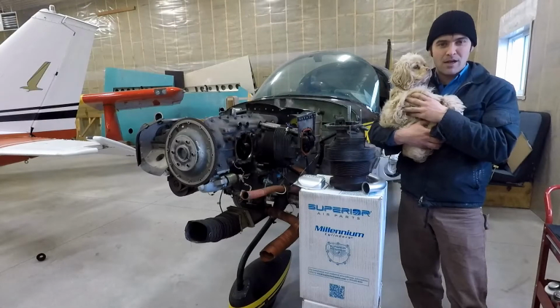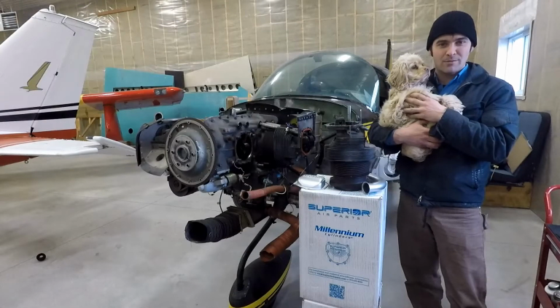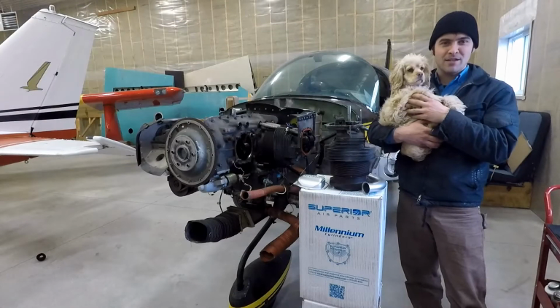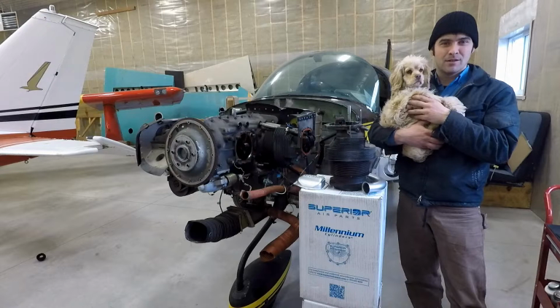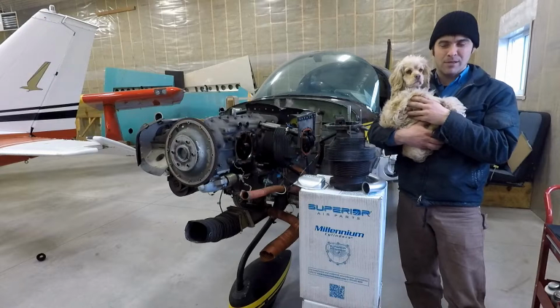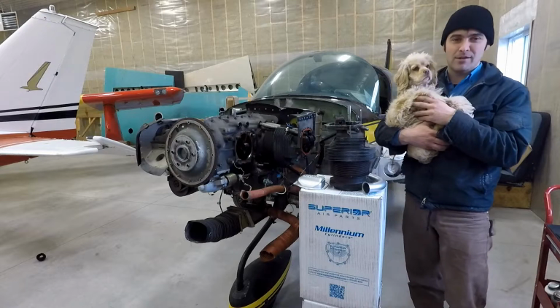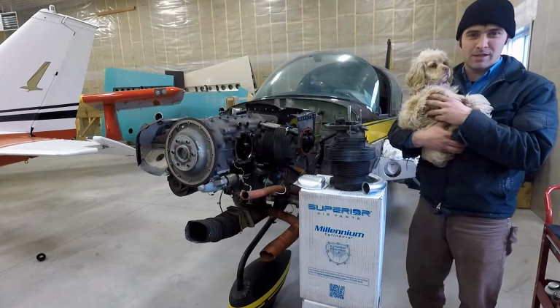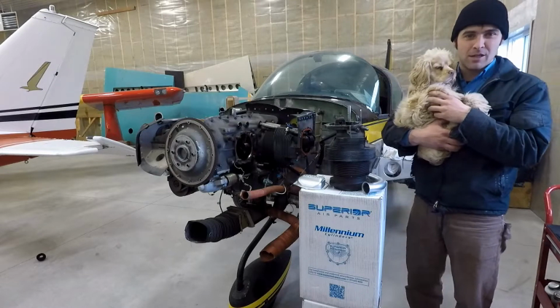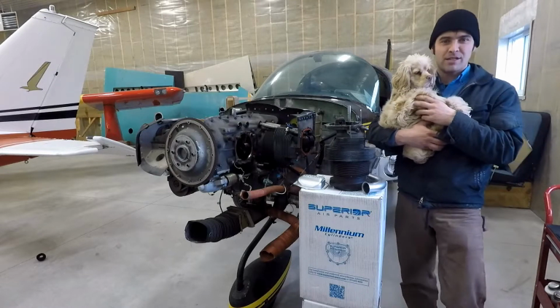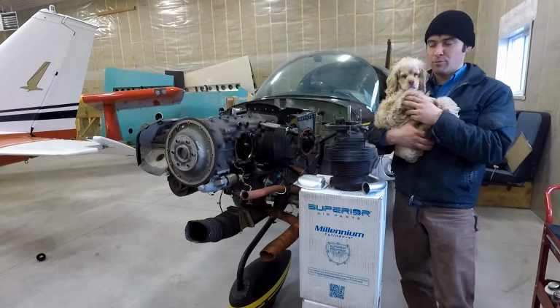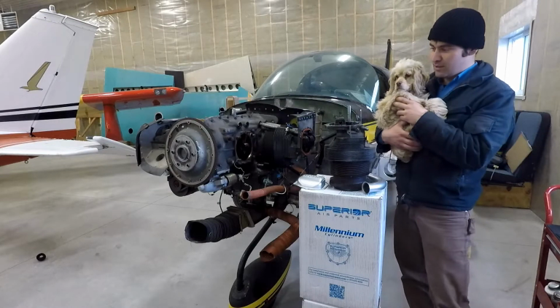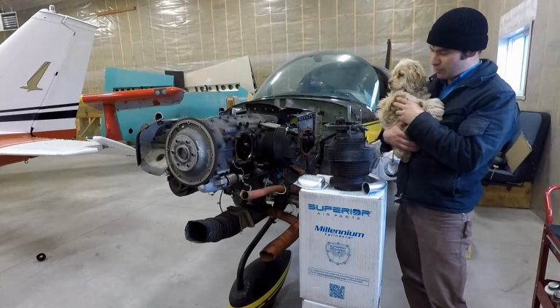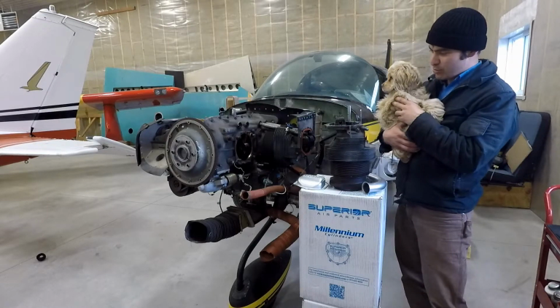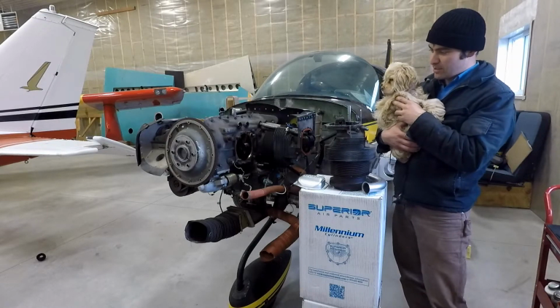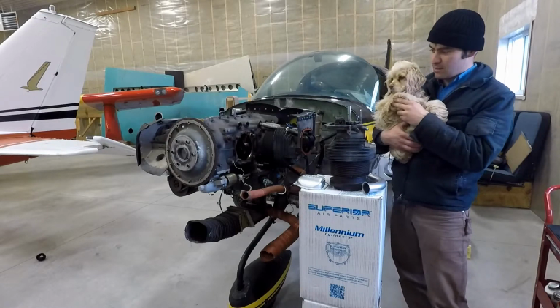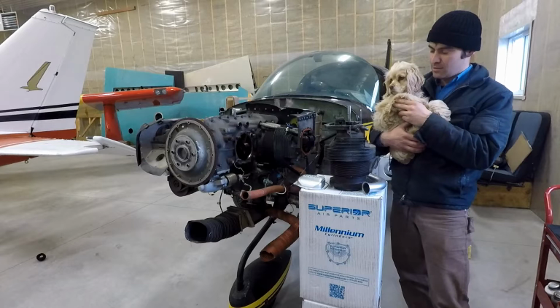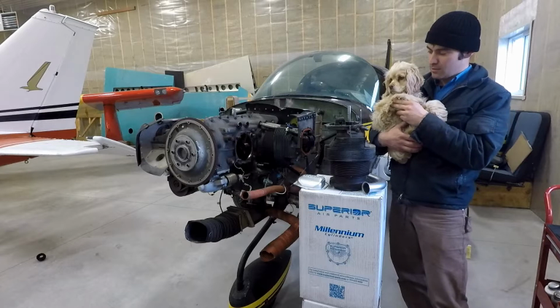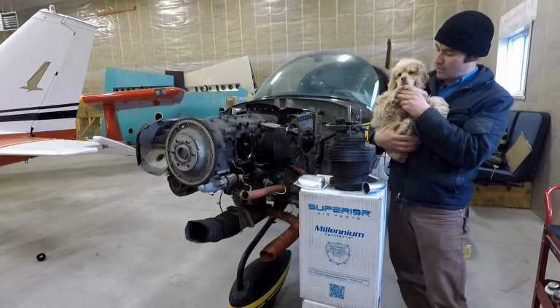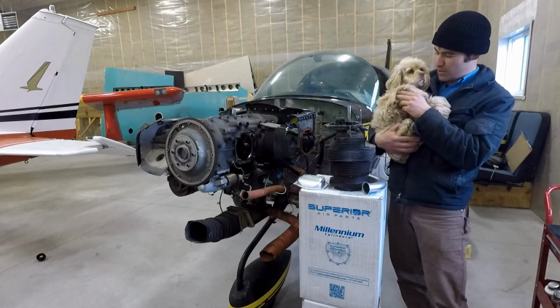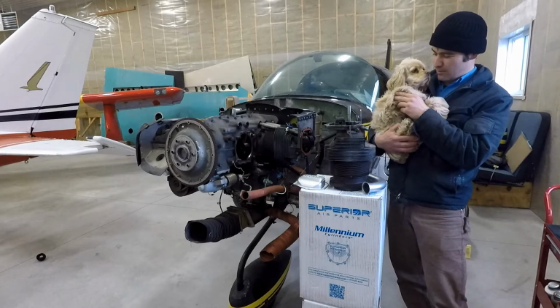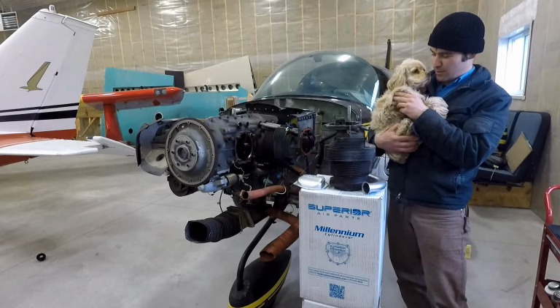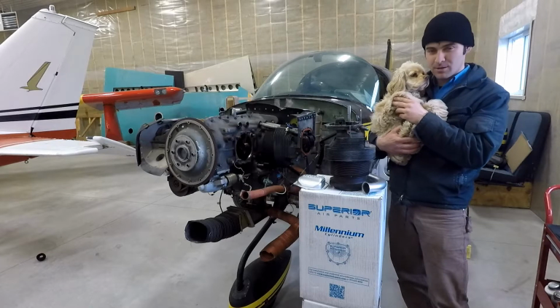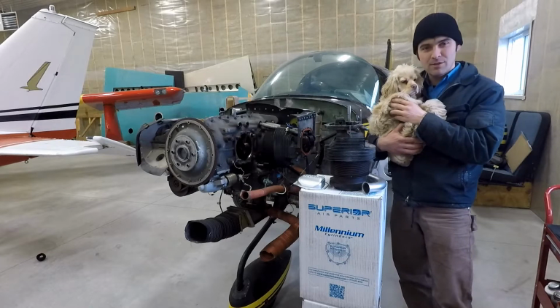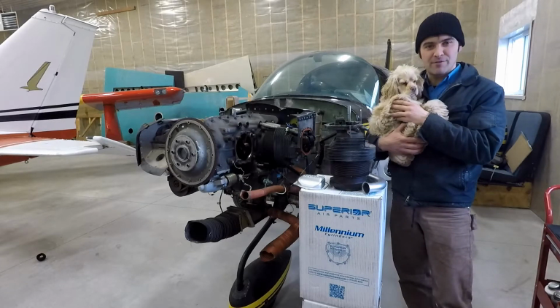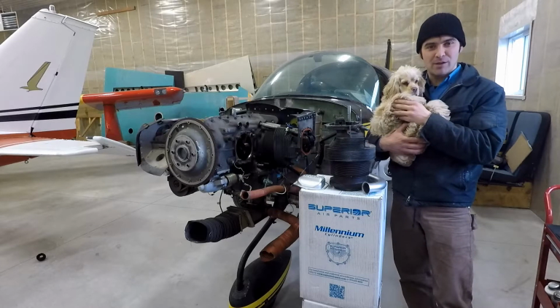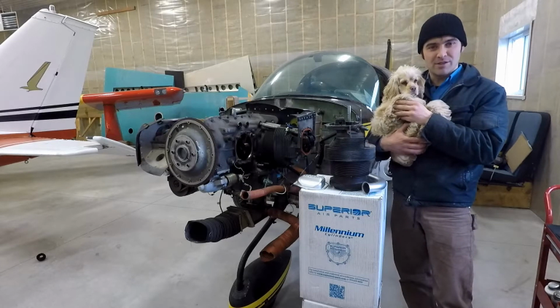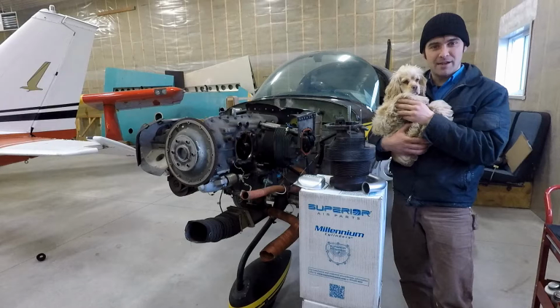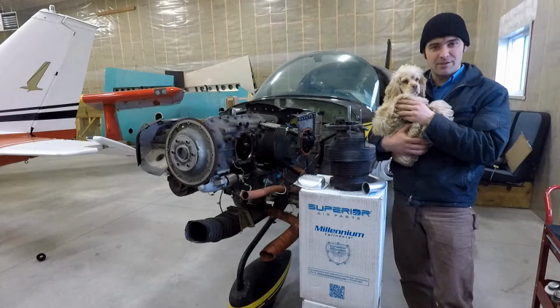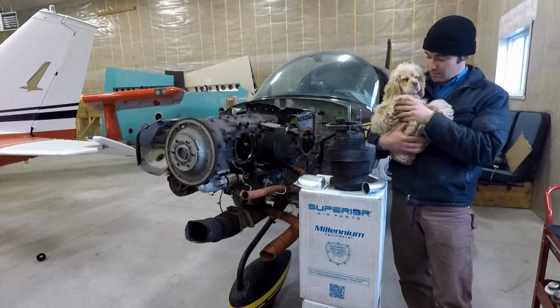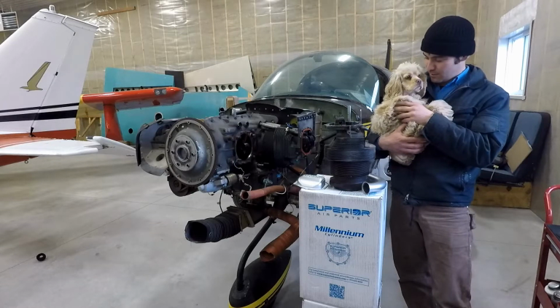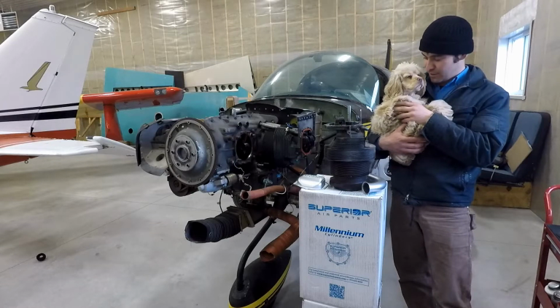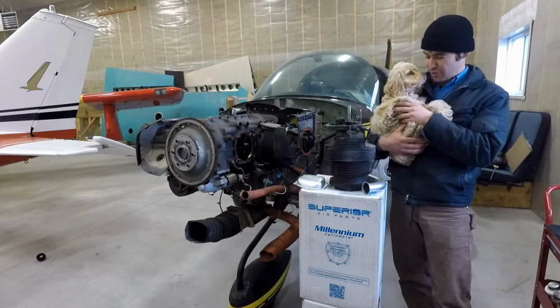Hi, welcome to the hangar. Me and I are just getting stuck back into the Grumman project today. Well, I'm not sure how much wrenching you're going to end up doing. There's a very comfortable couch on the other side of the hangar that I think this one's going to go and occupy.